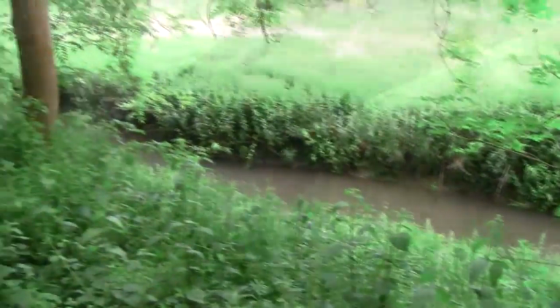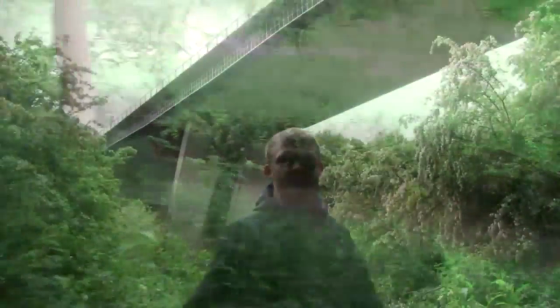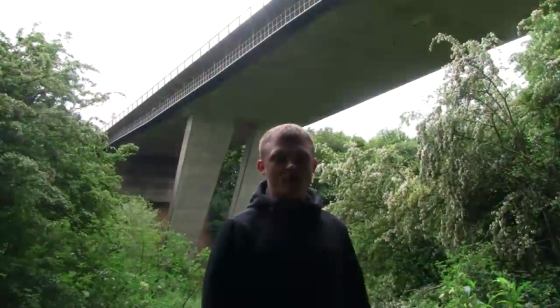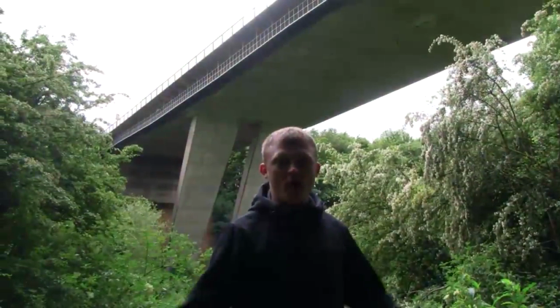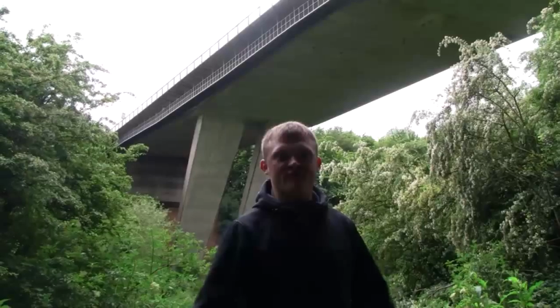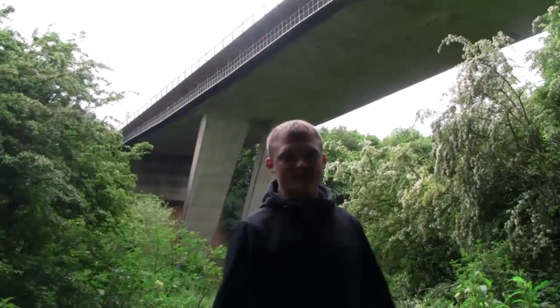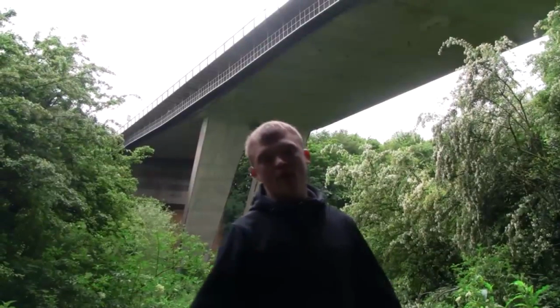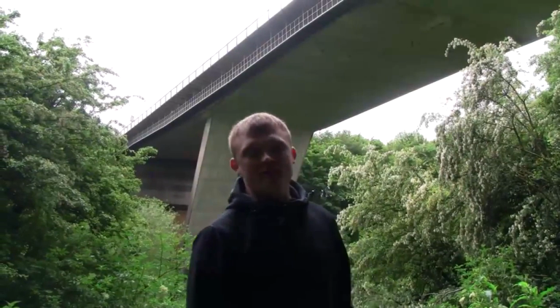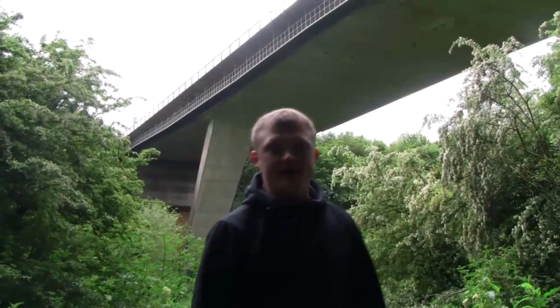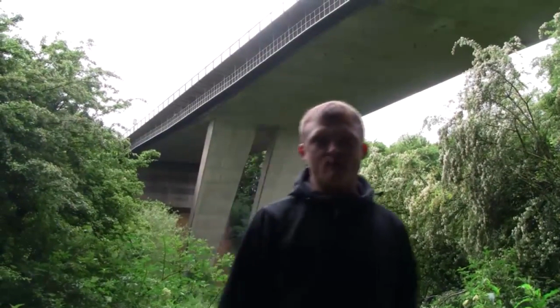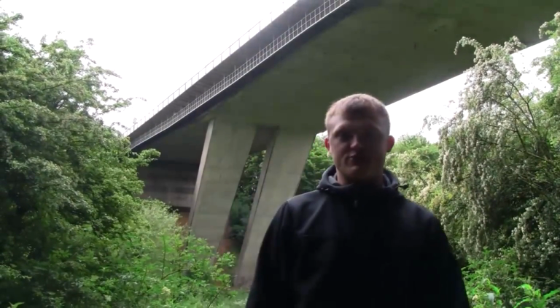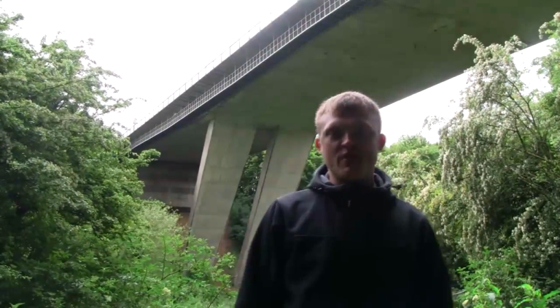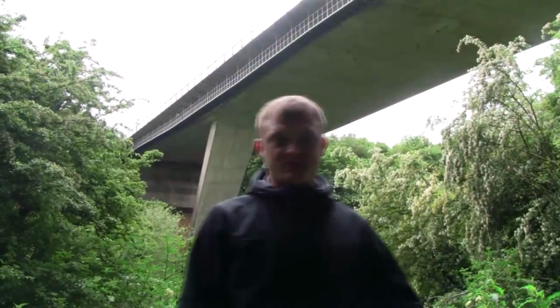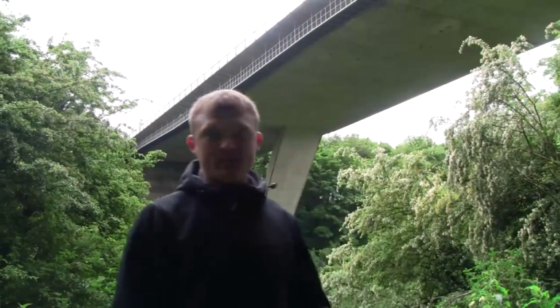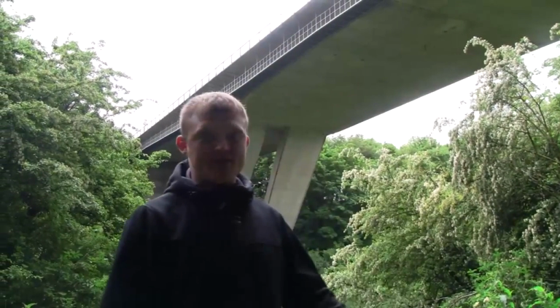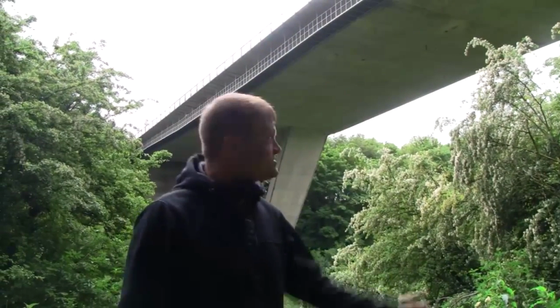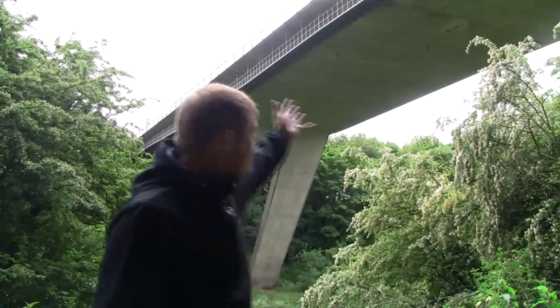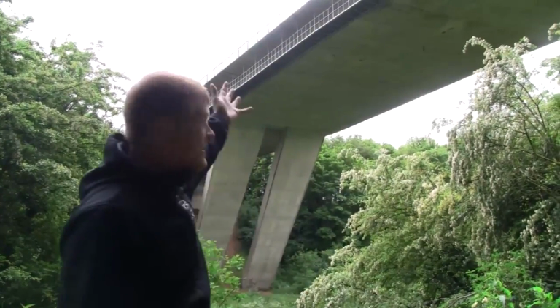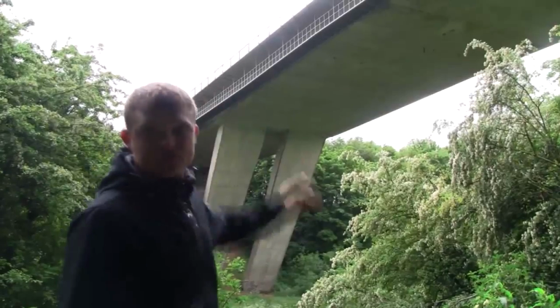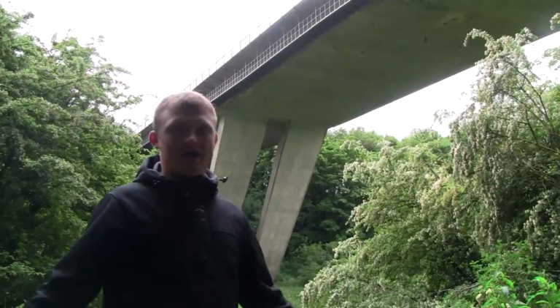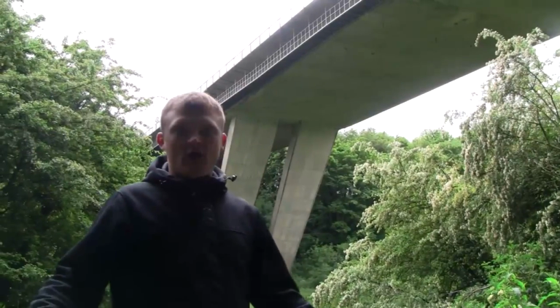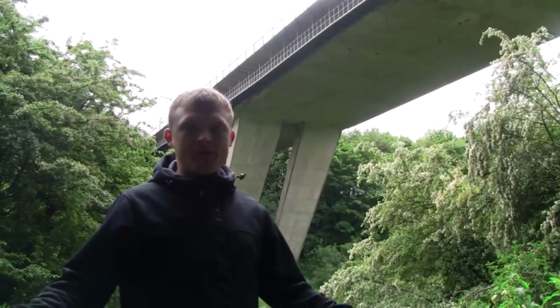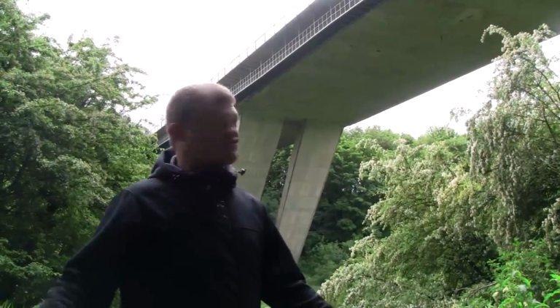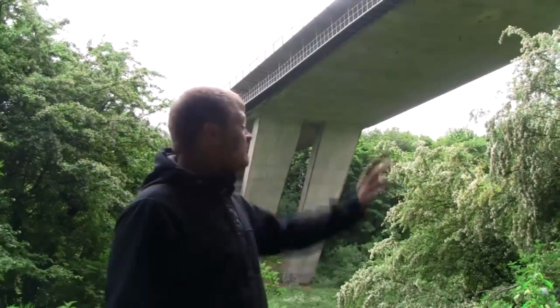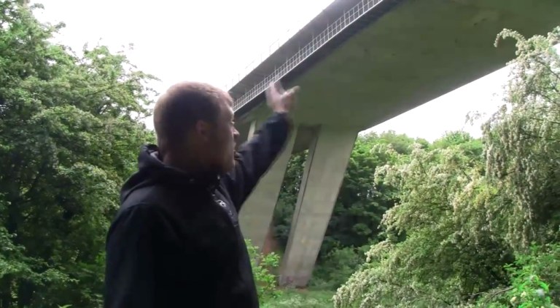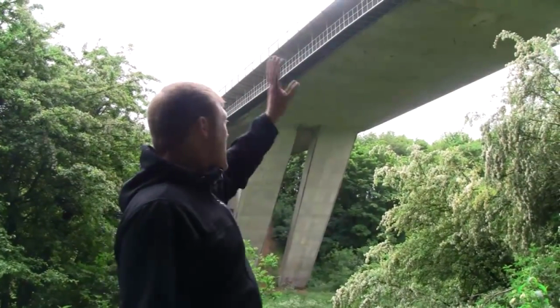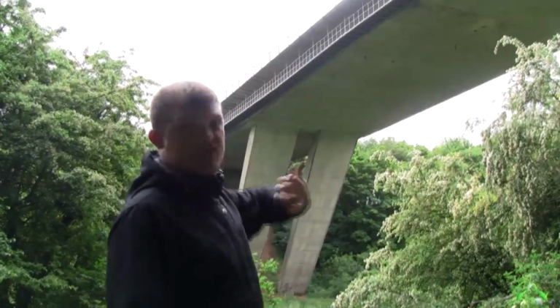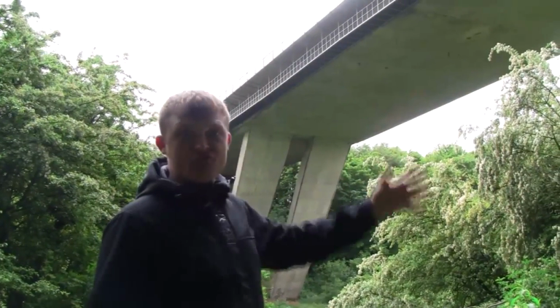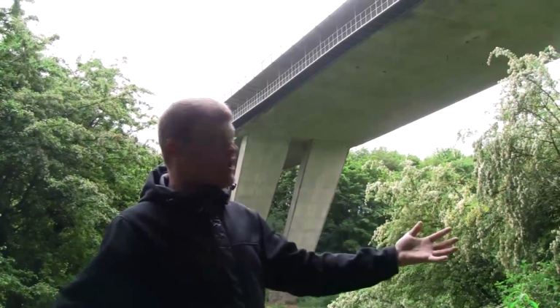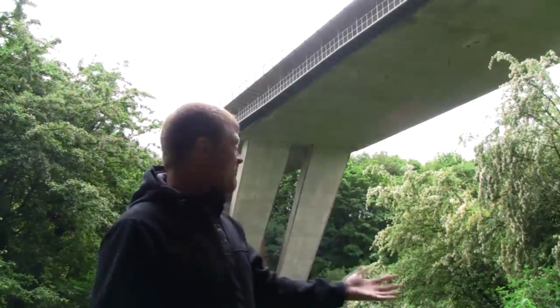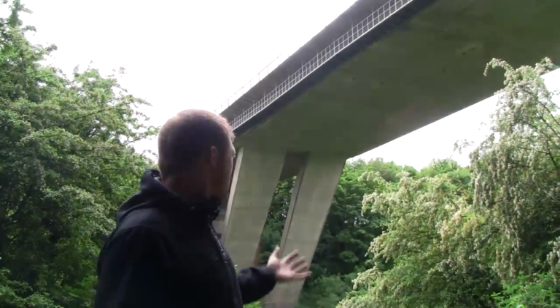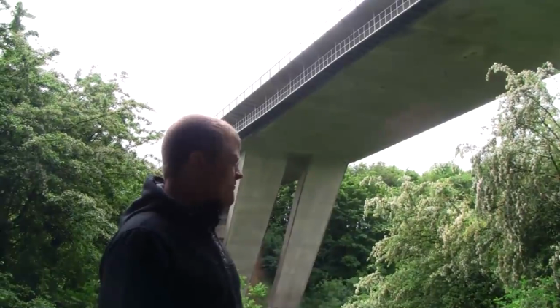Here we are now — we're at the bottom of the valley, at the bottom of Went Valley here in Wembridge. And as you can see behind me, this is the Wembridge Viaduct. A lot of people just drive over it all the time and they don't really know what they're actually driving over.